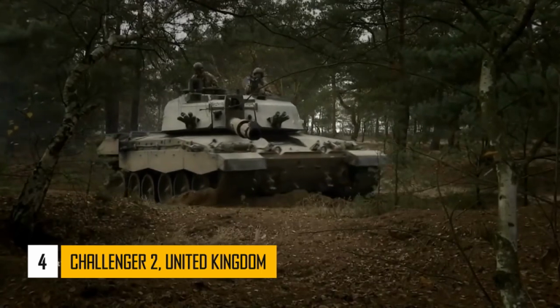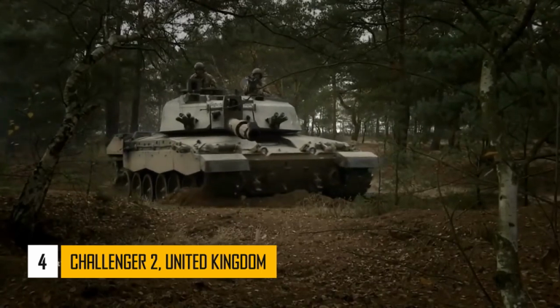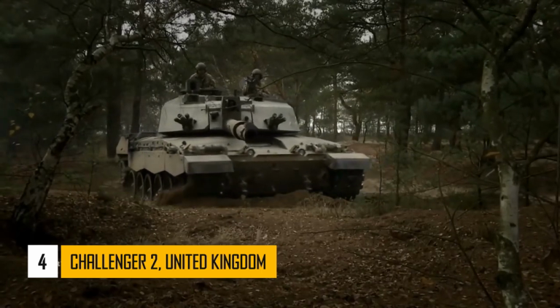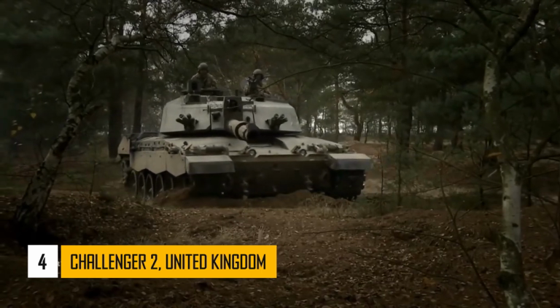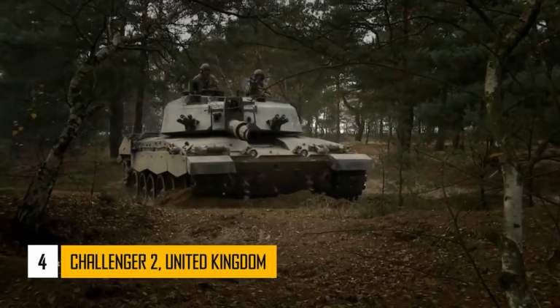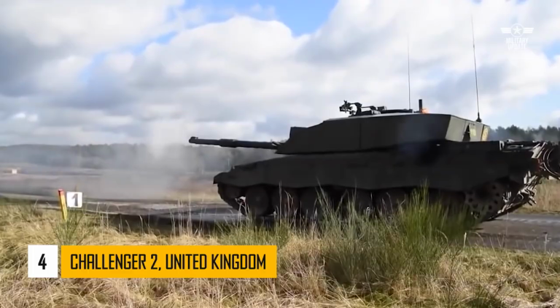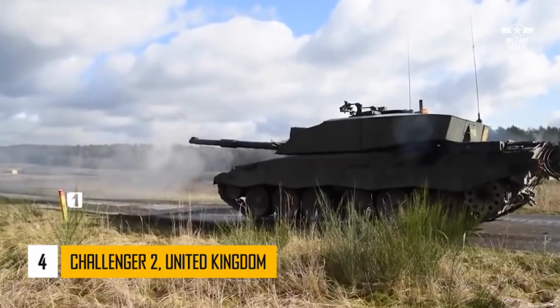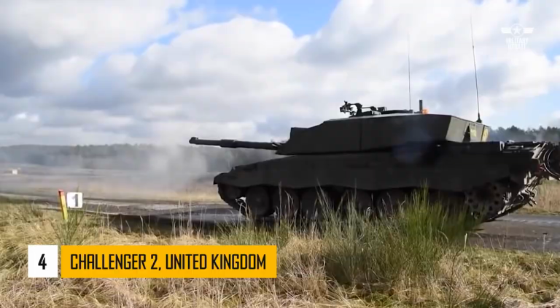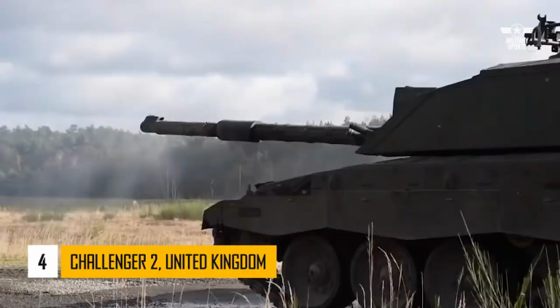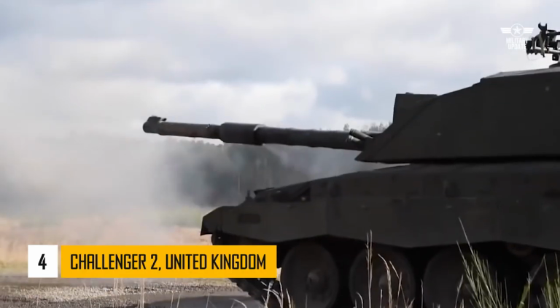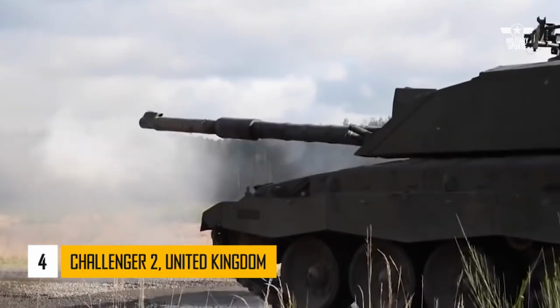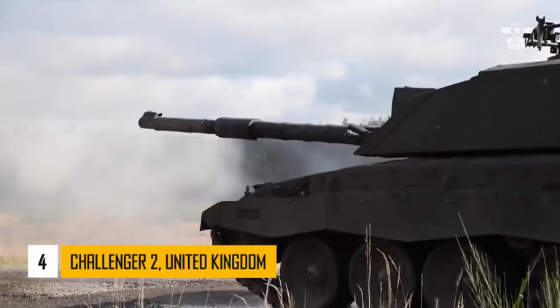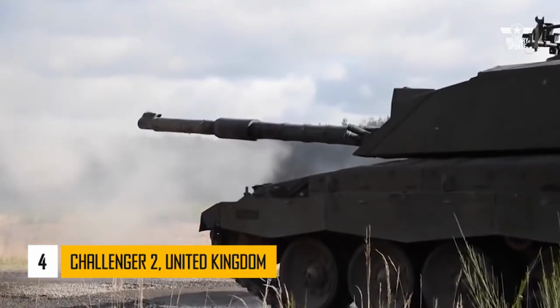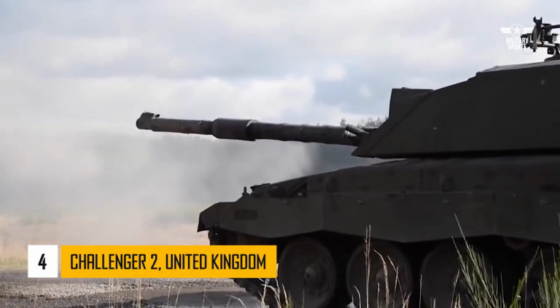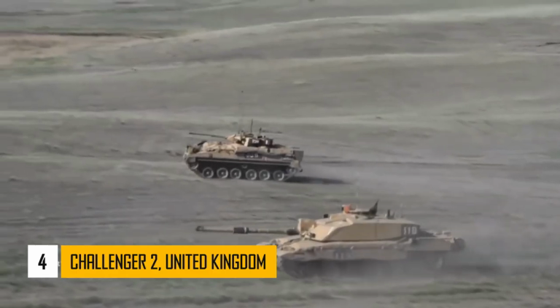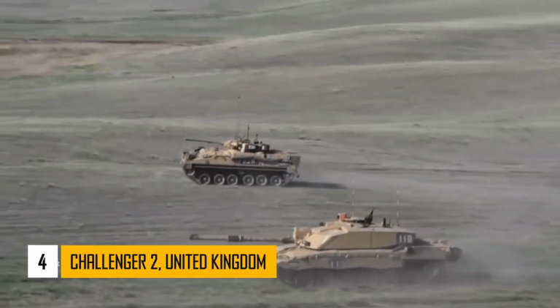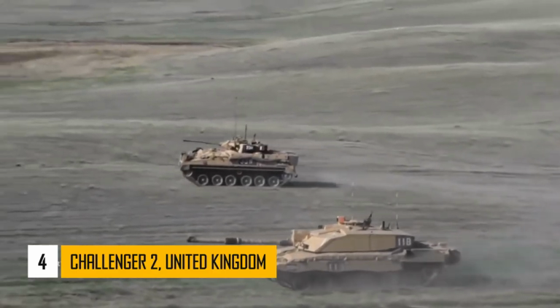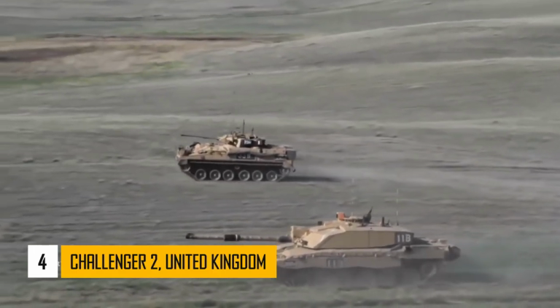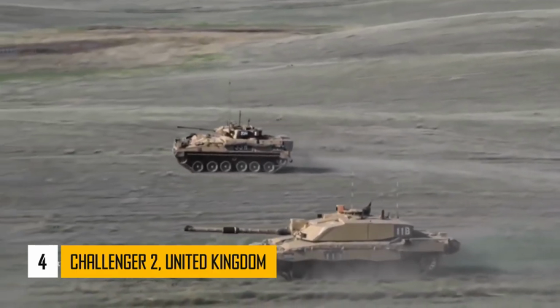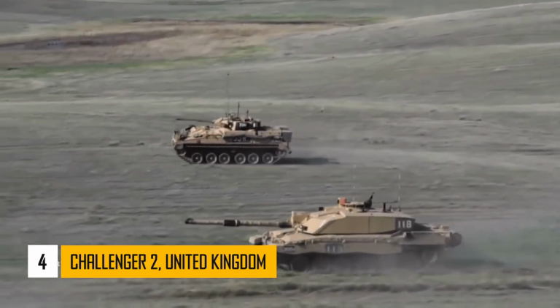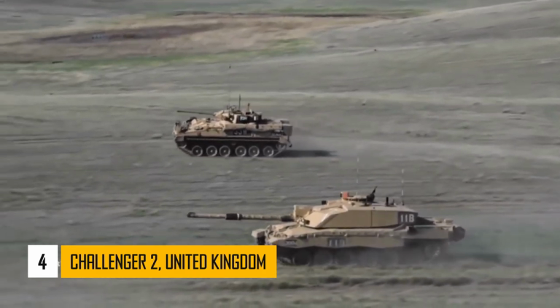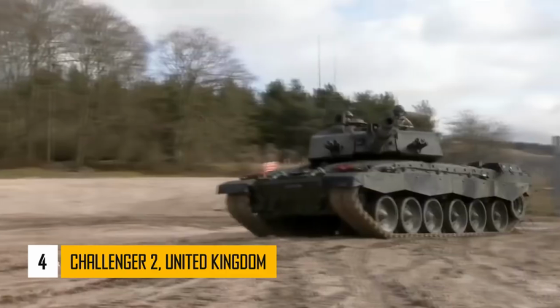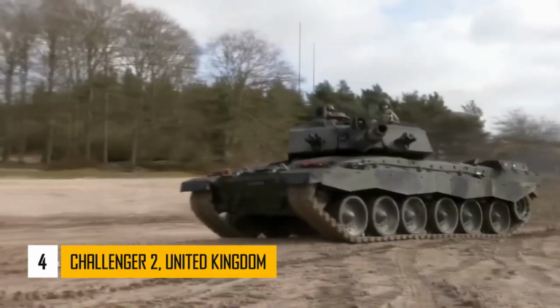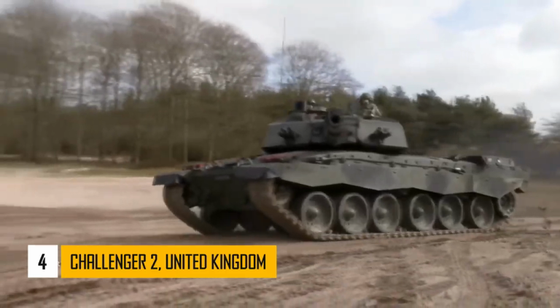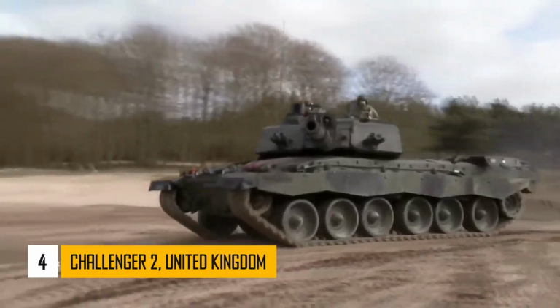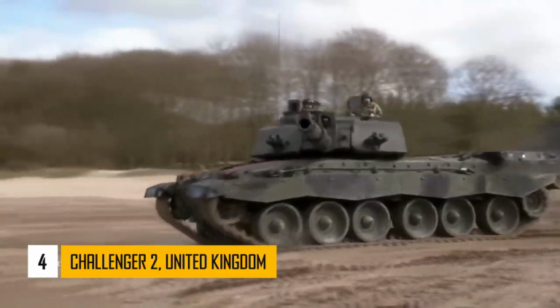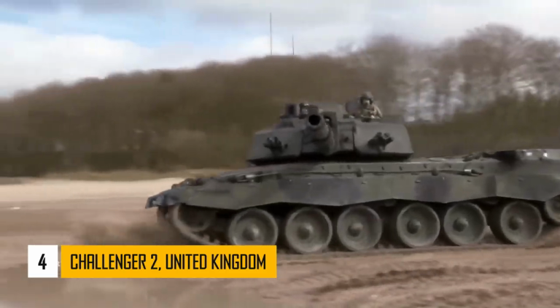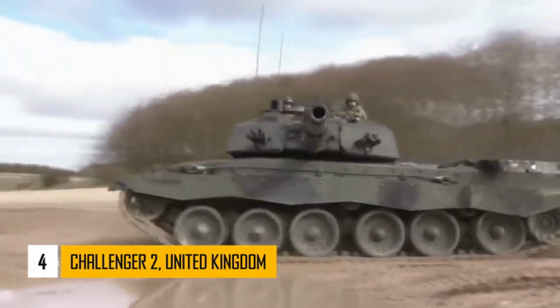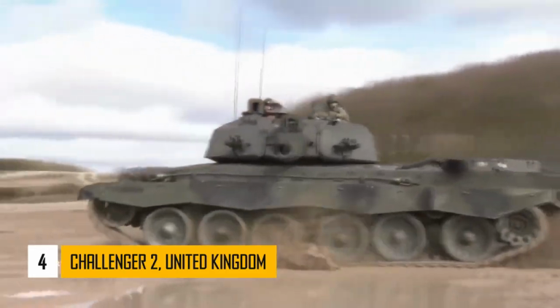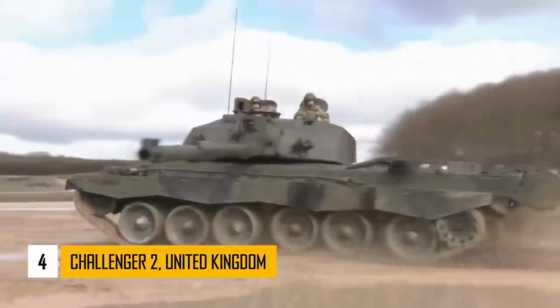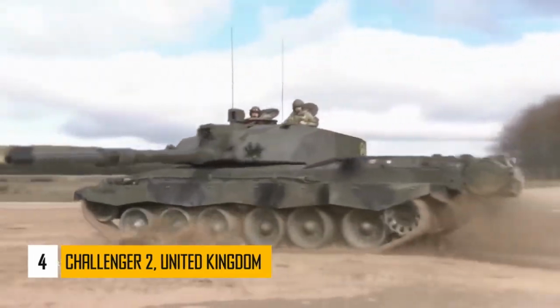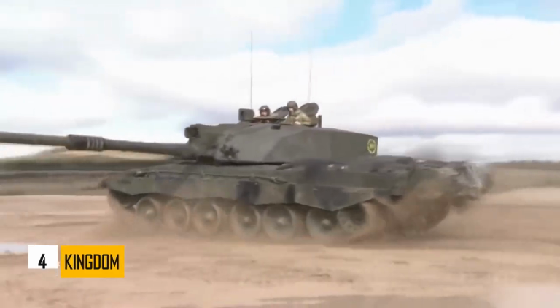Currently, the Challenger holds the record for the longest tank-to-tank kill. The engine of the Challenger II is less powerful than that of its western rivals, and it is not as fast as other MBTs. However, this tank is famous for its mechanical reliability.